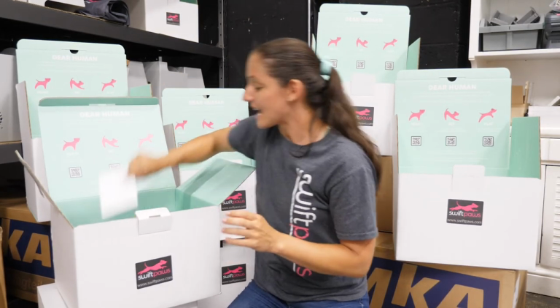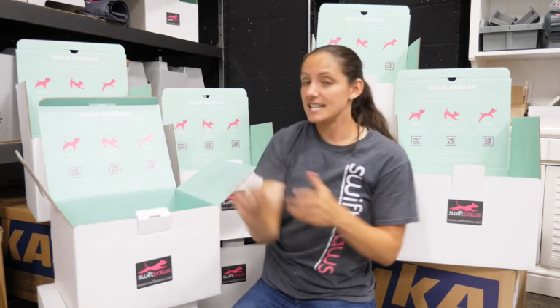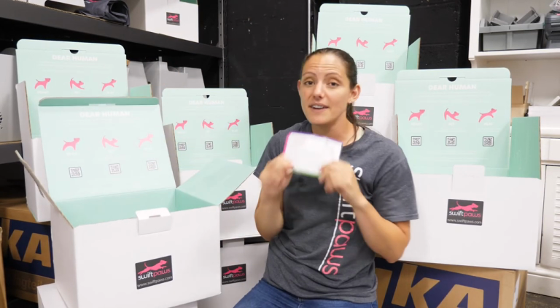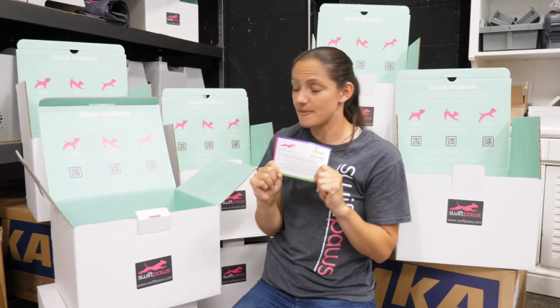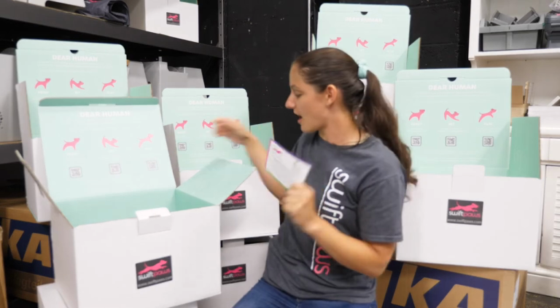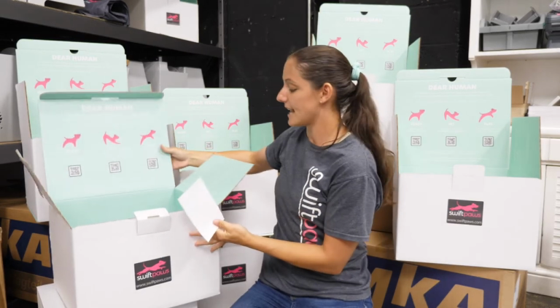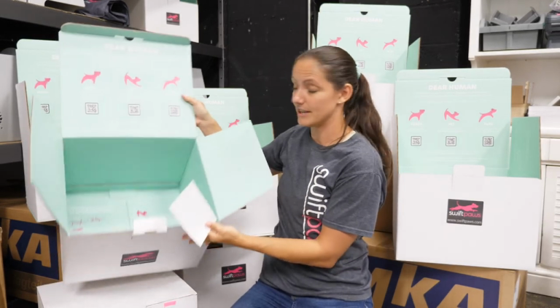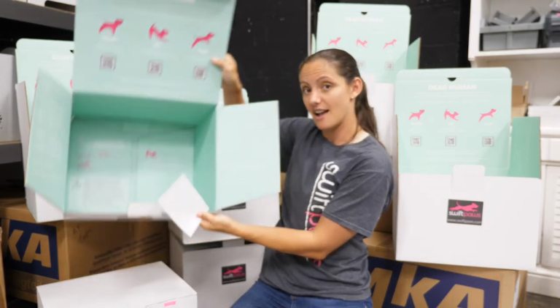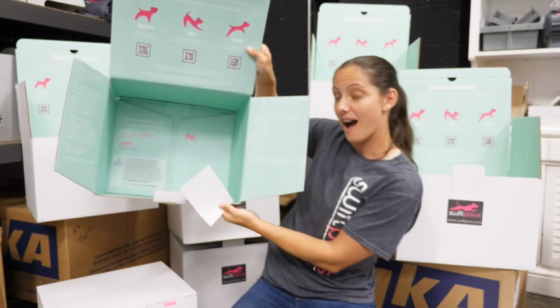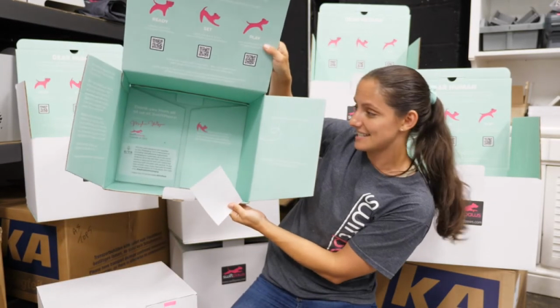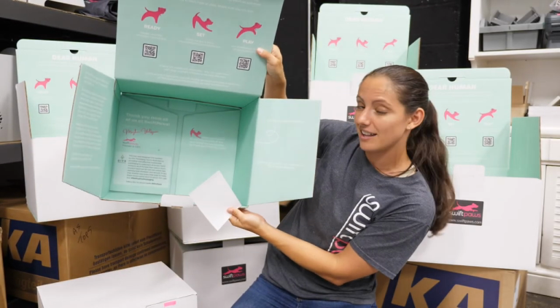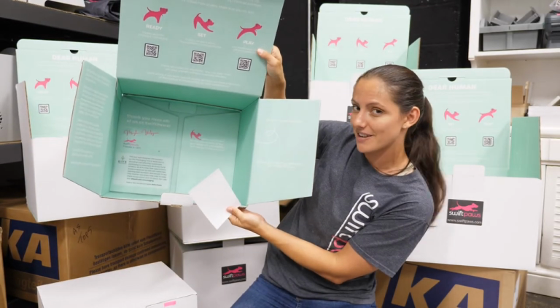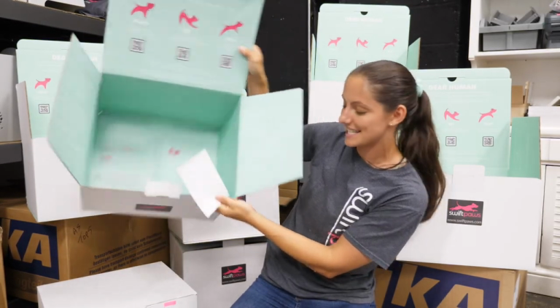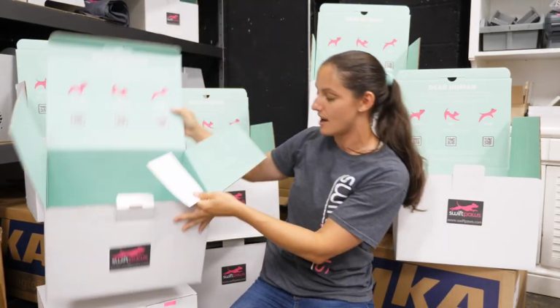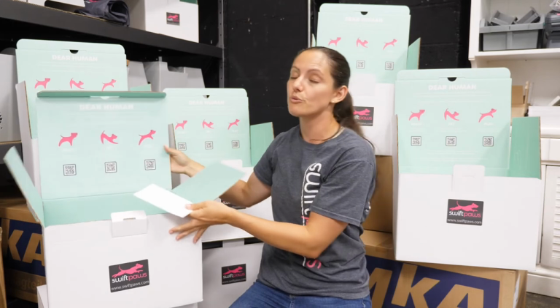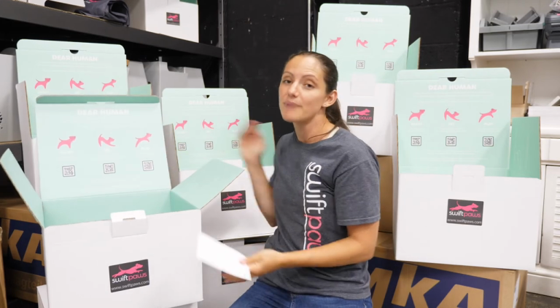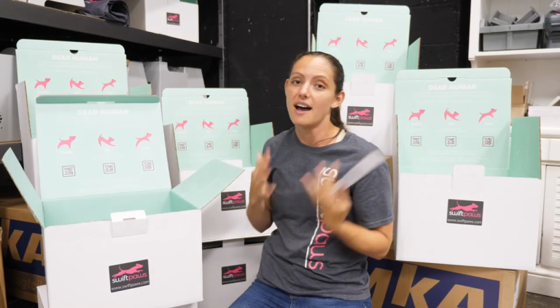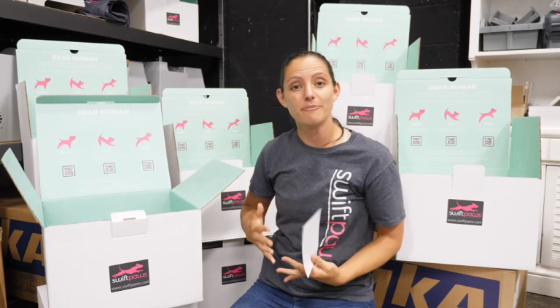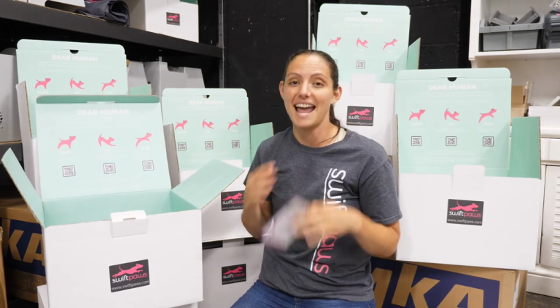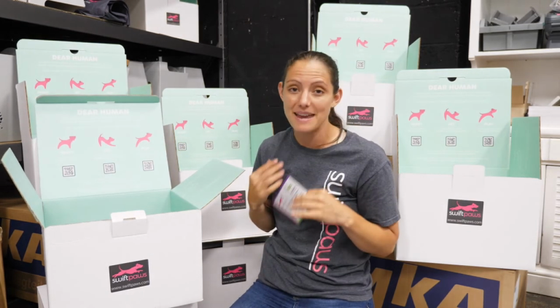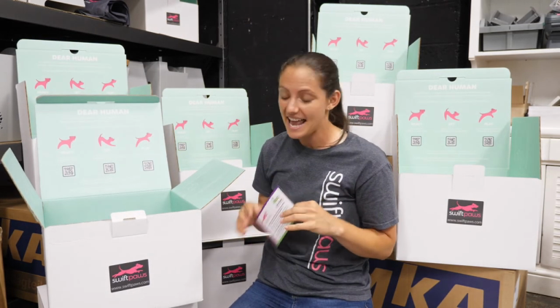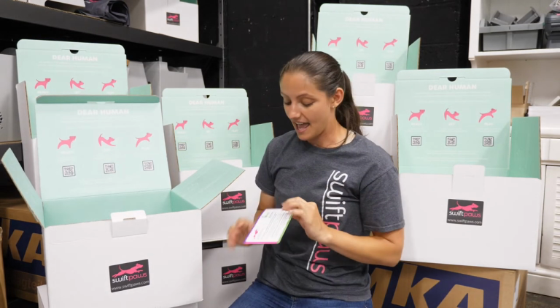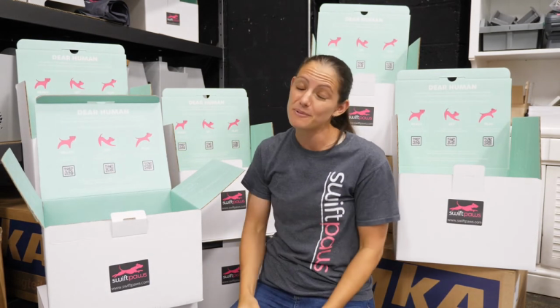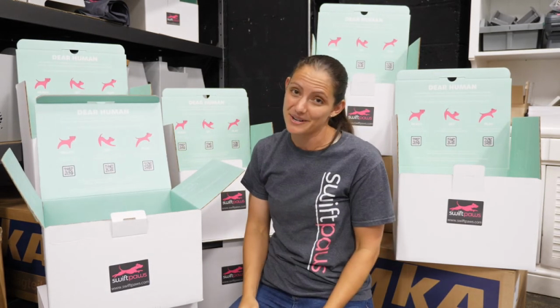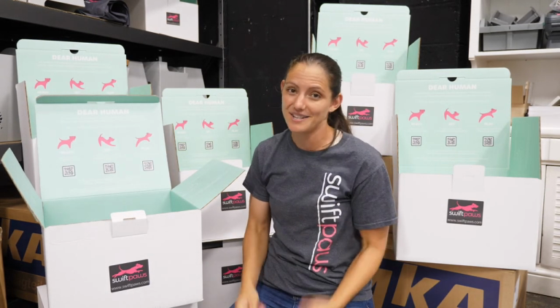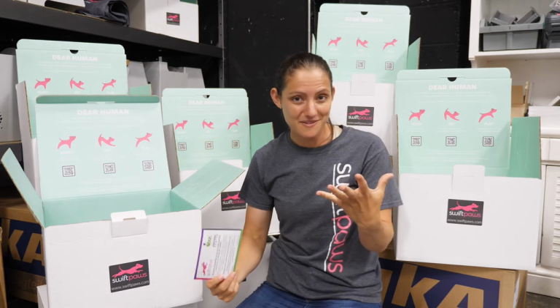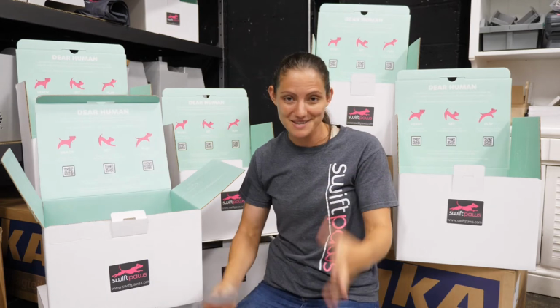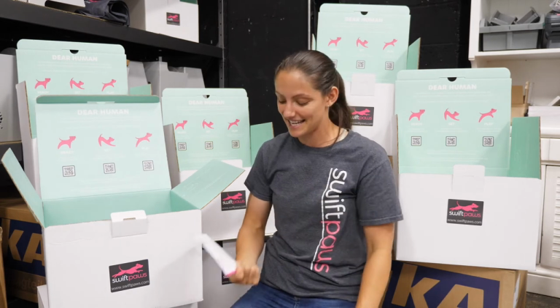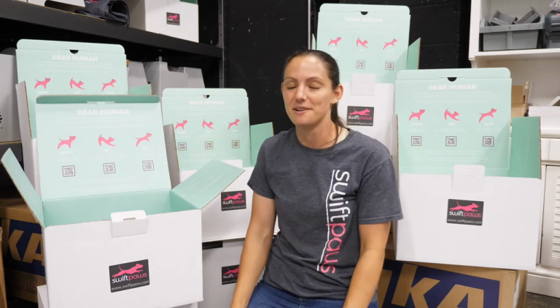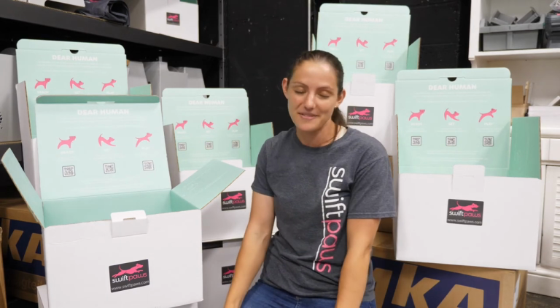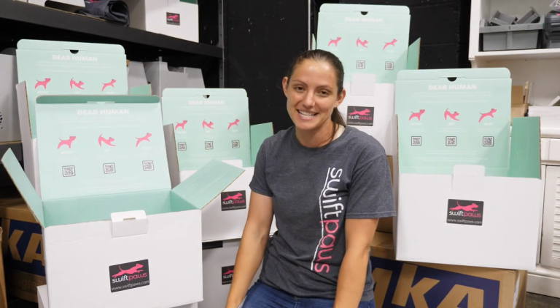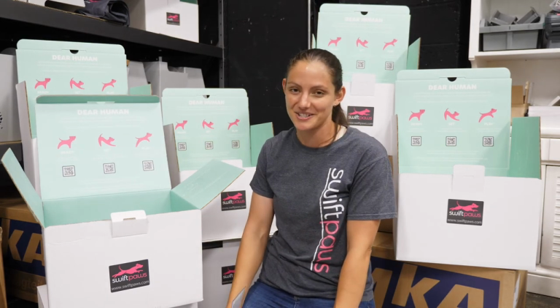Last but not least, you're going to find some information cards and printouts on the box itself — I'll leave that for you to discover. We're really proud of Swift Paws and how we make it and the people we partner with, so you'll find some information on the box that tells a little bit about their stories and our stories.